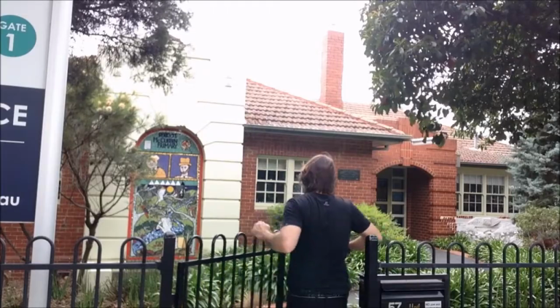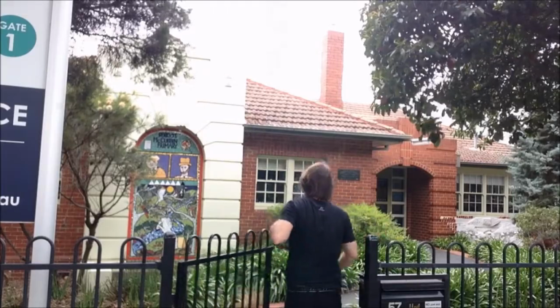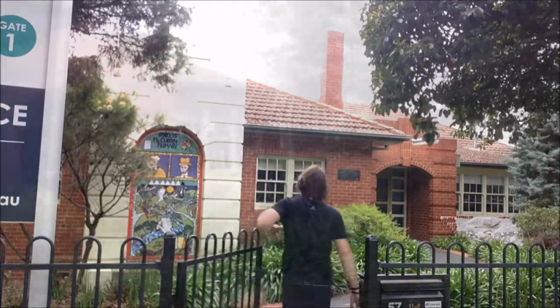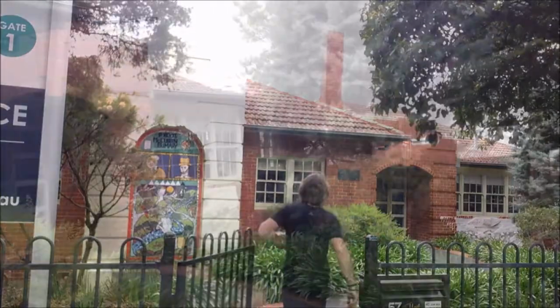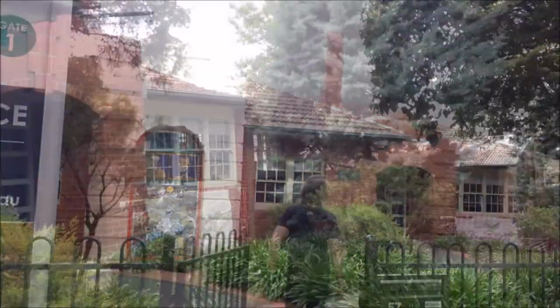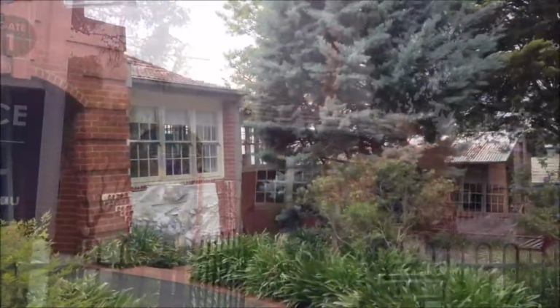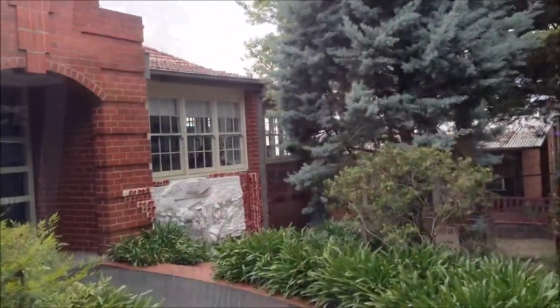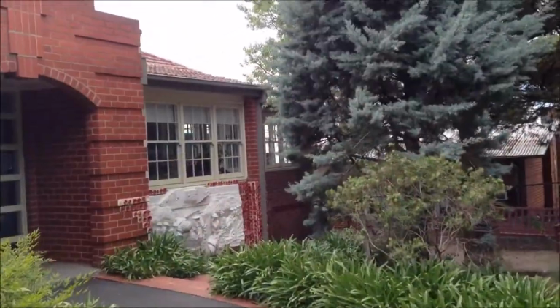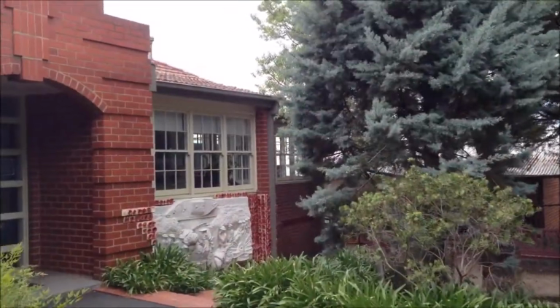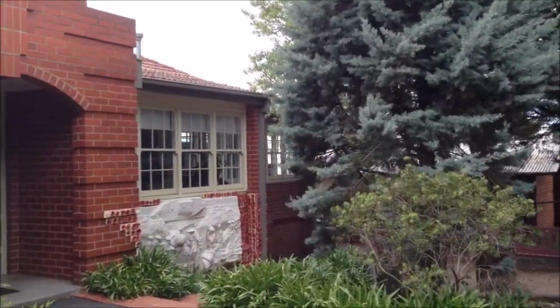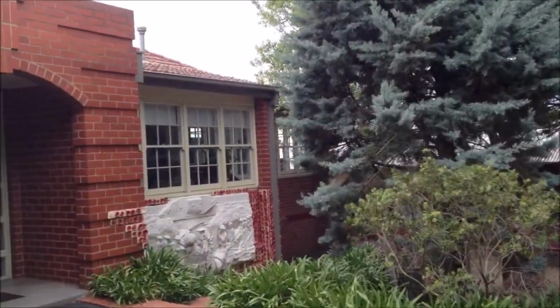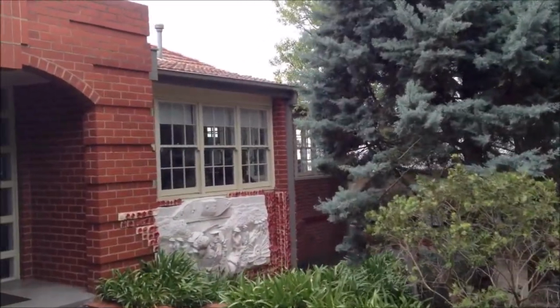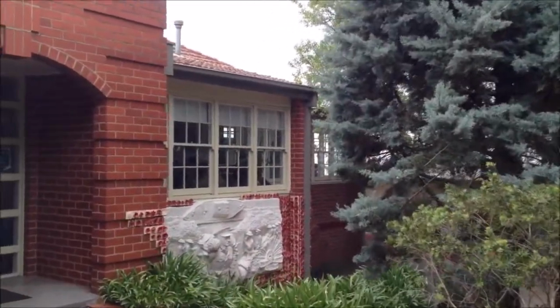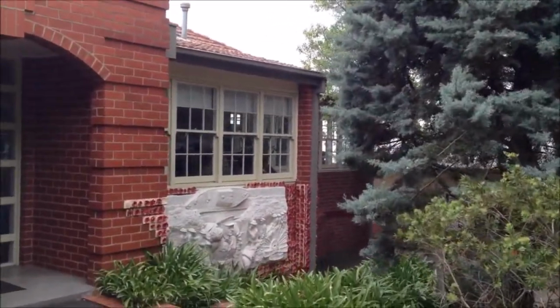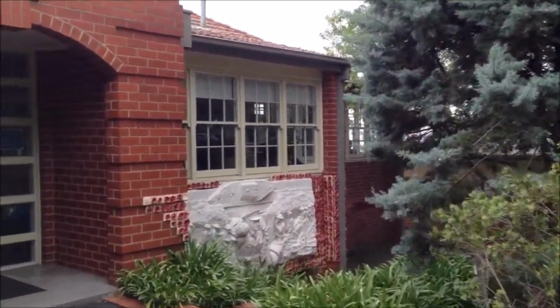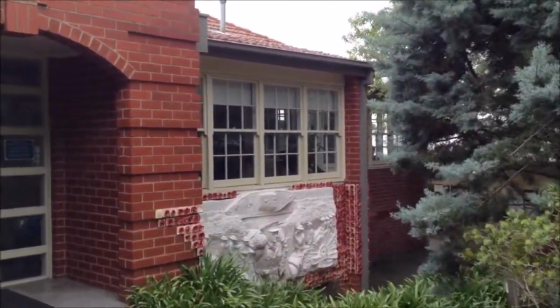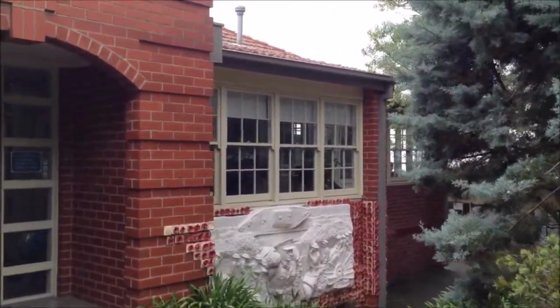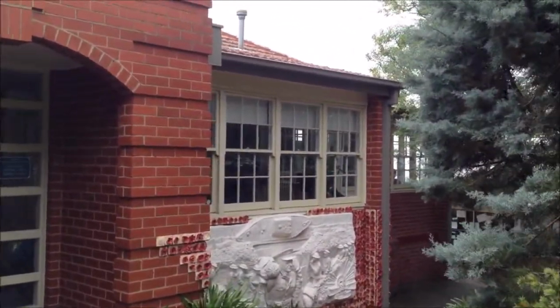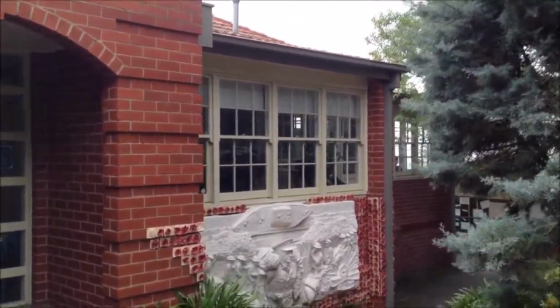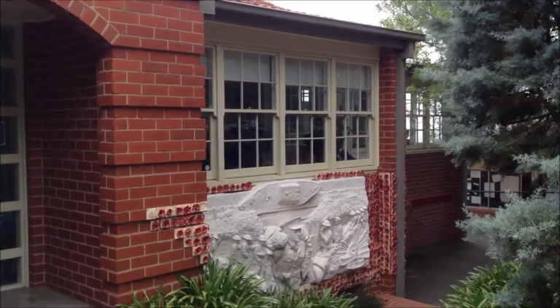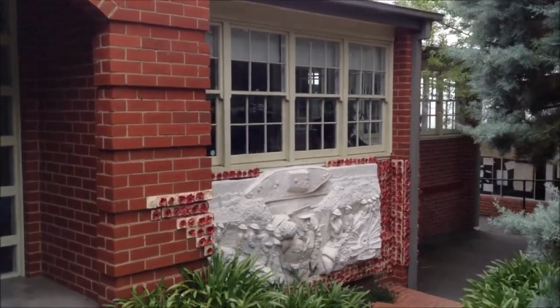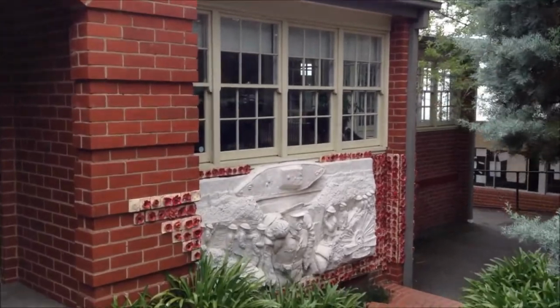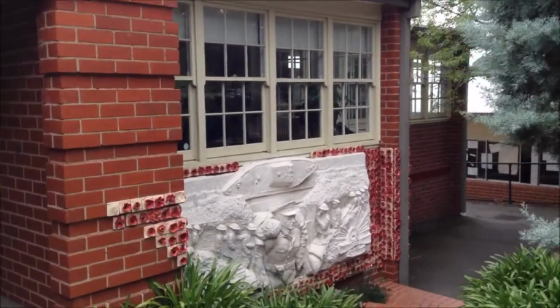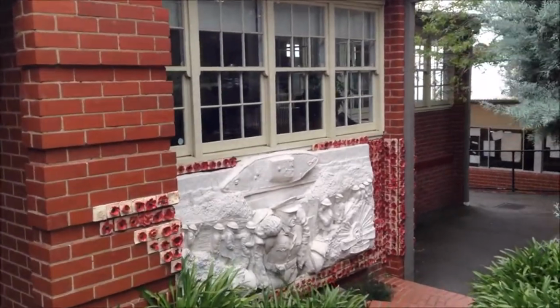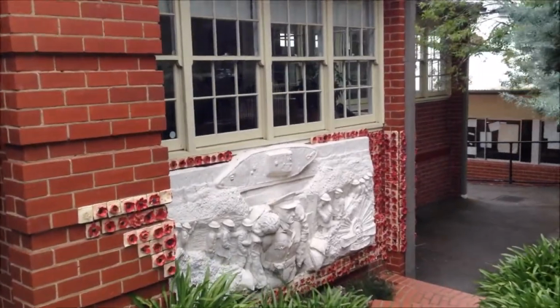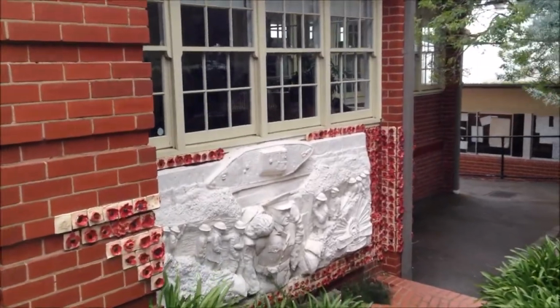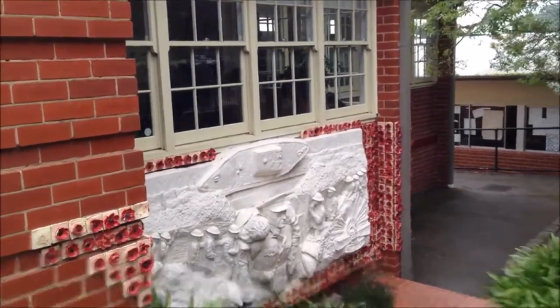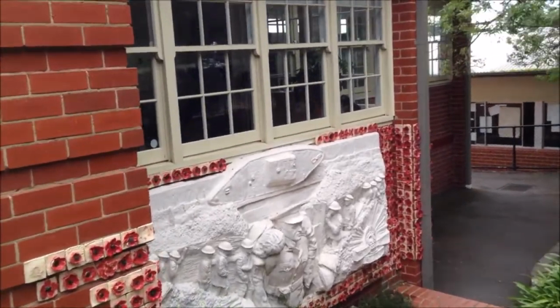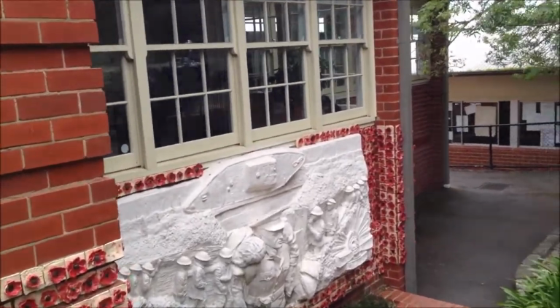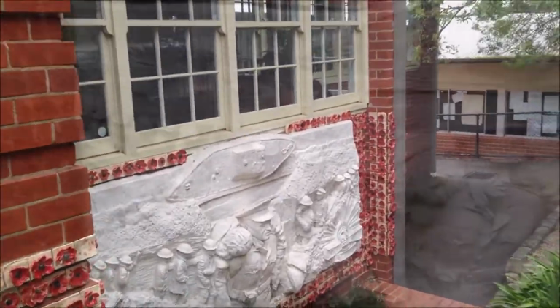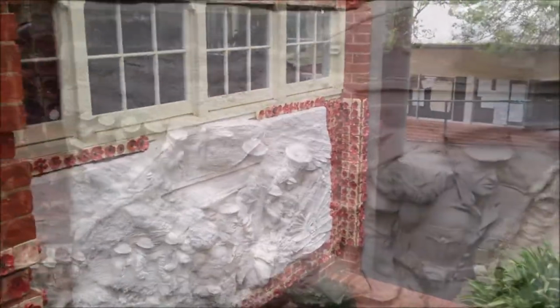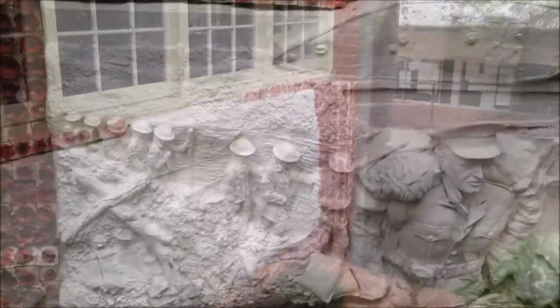As you walk to the front entrance here, which is where the office is, you've got the sculpture just down here and it's still looking fantastic.